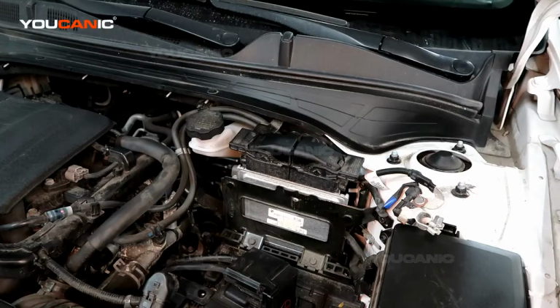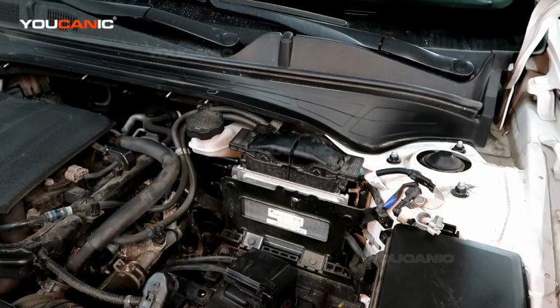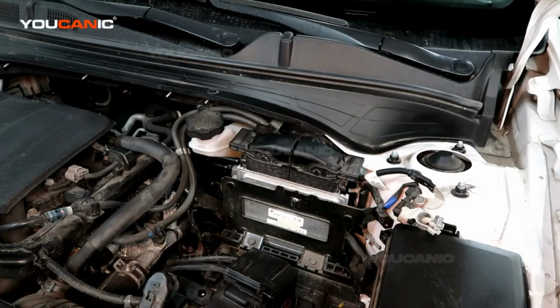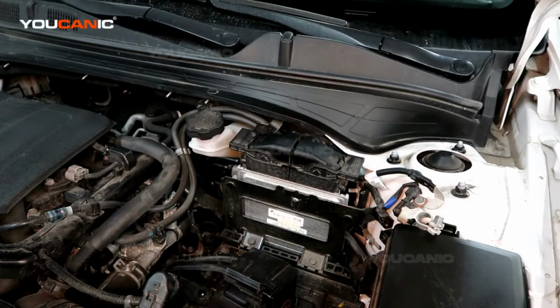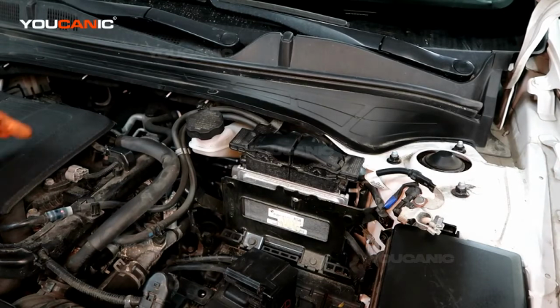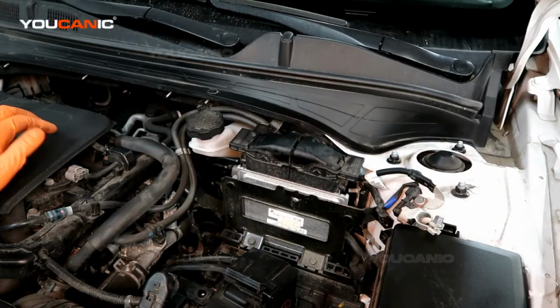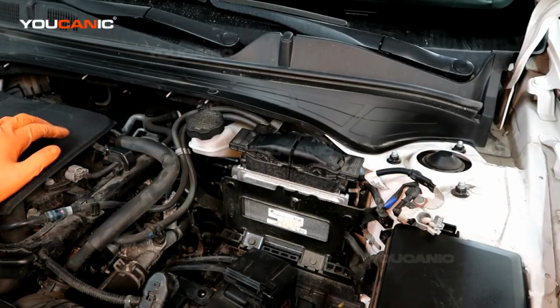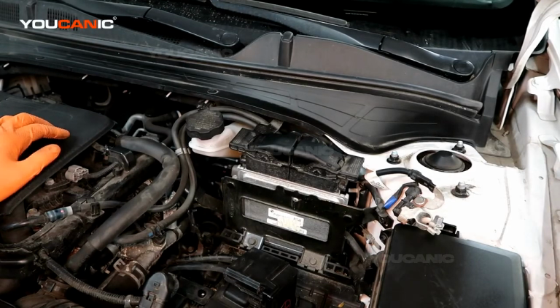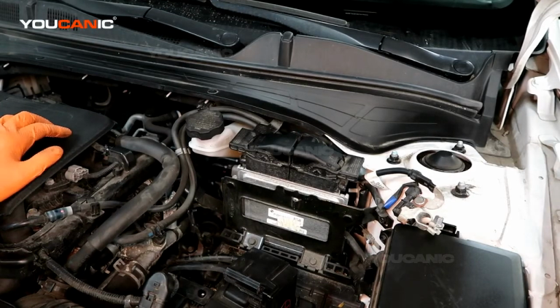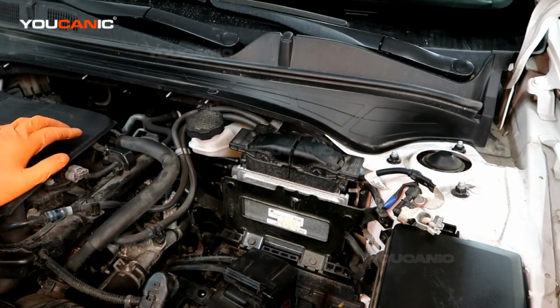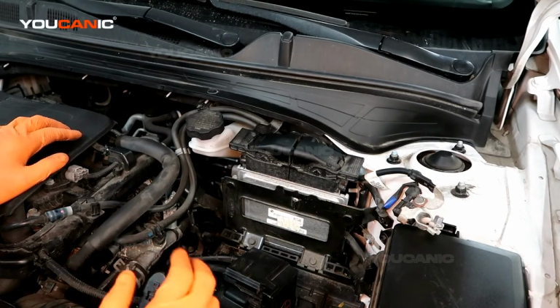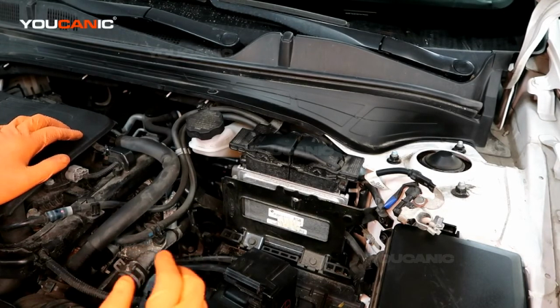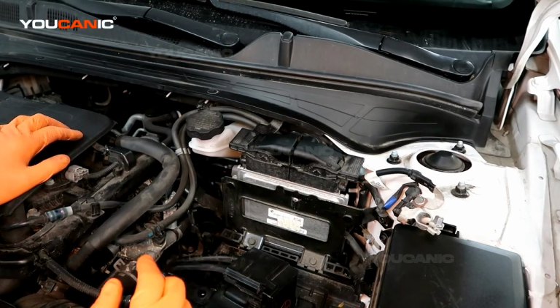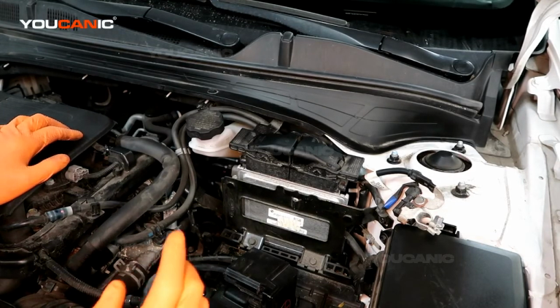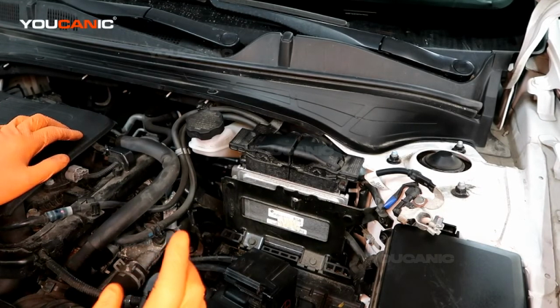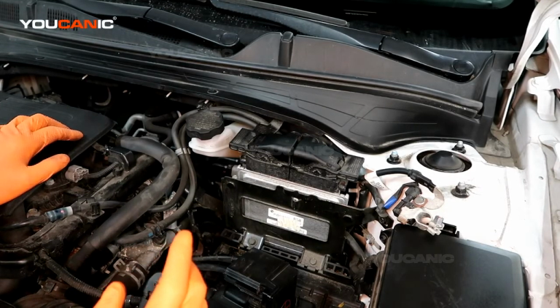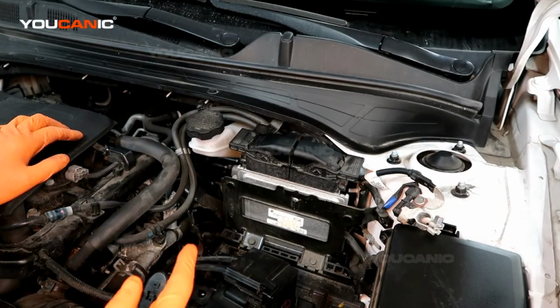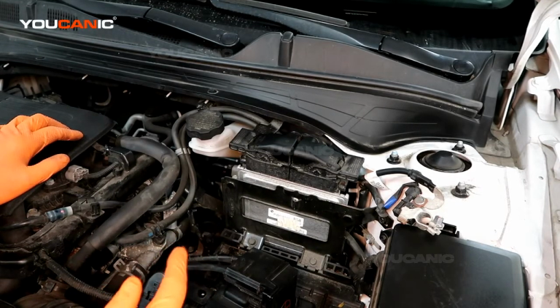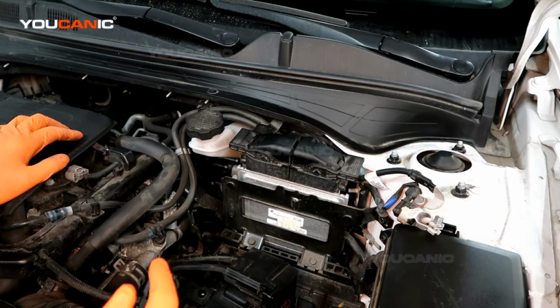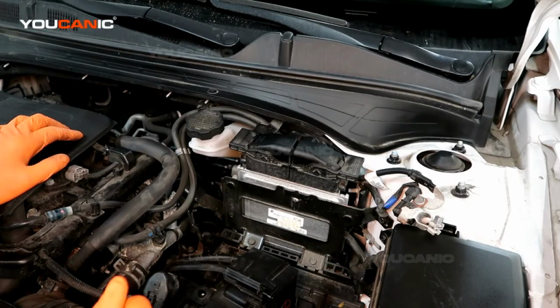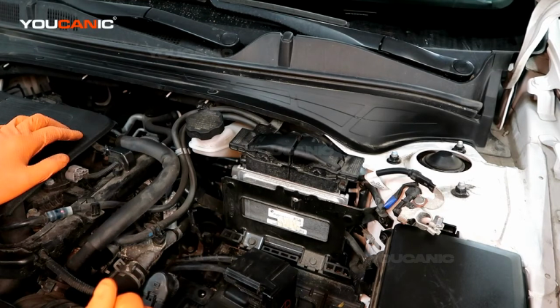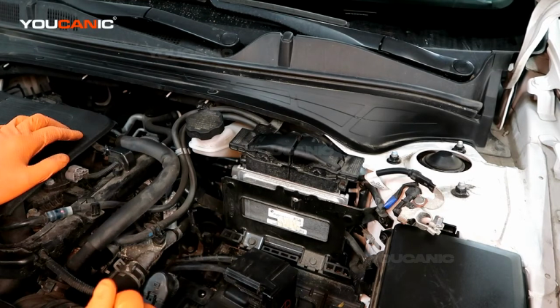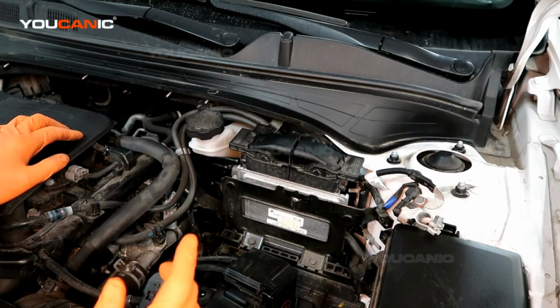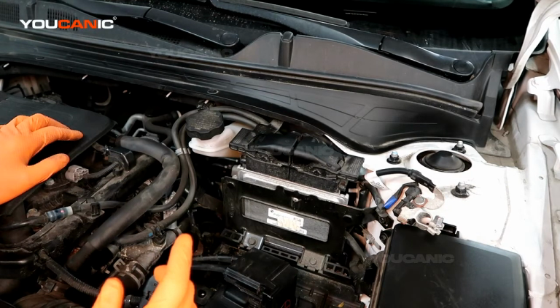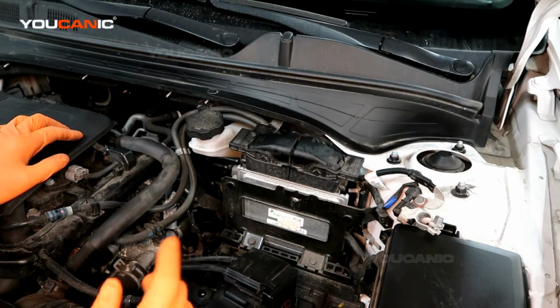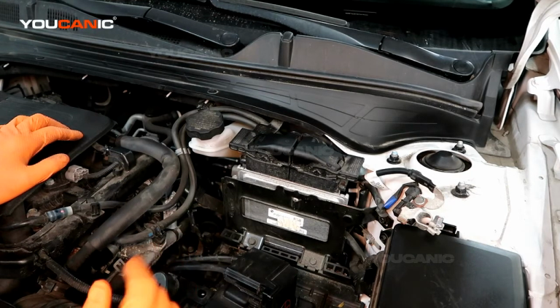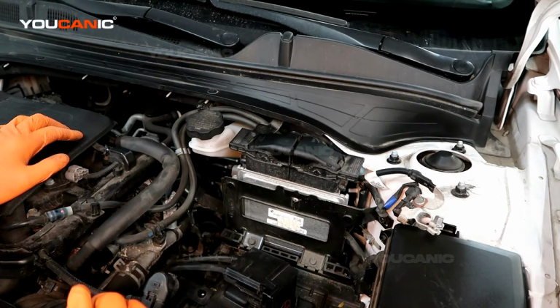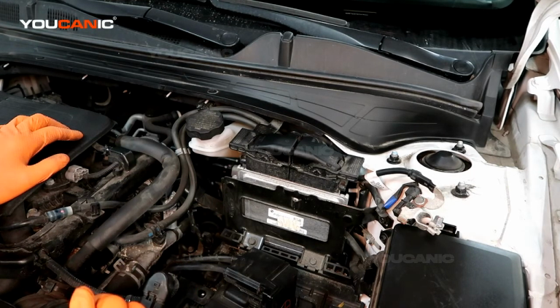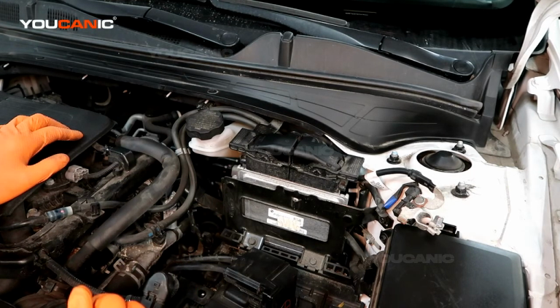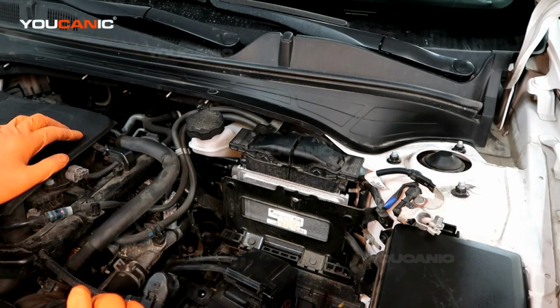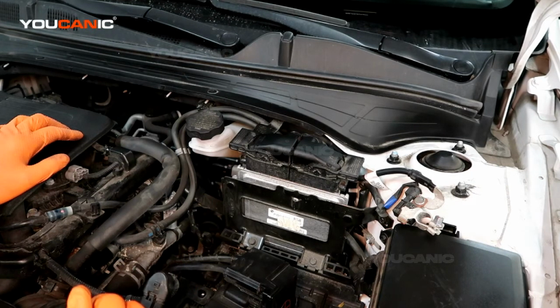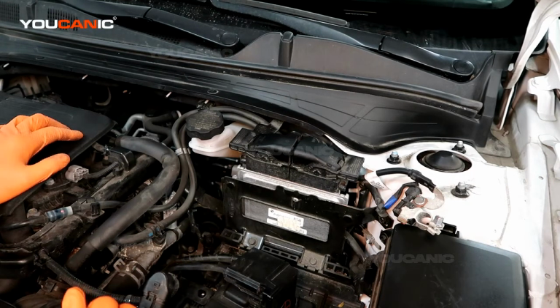Welcome to Ucanic. Today on Ucanic we're going to go over how you would replace your ECU on a 2019 Kia Forte.